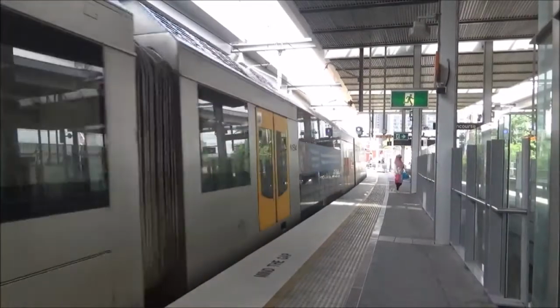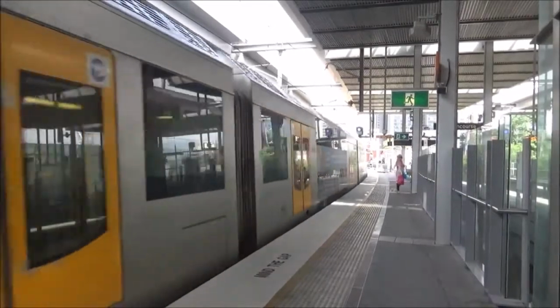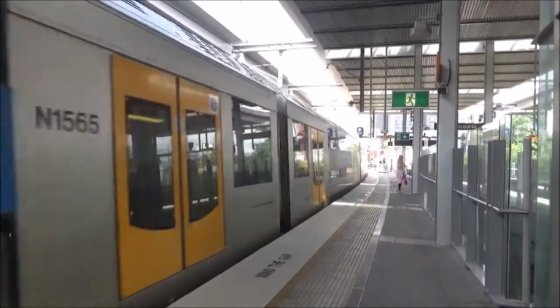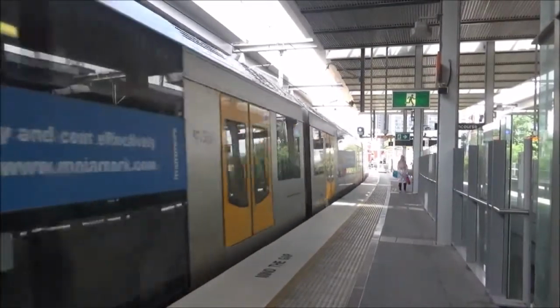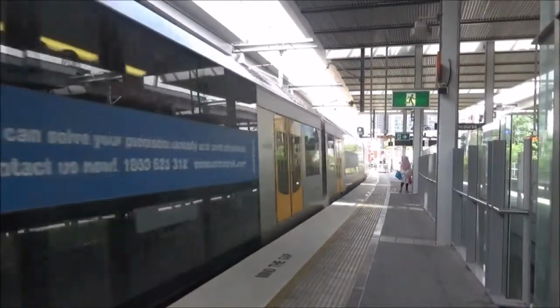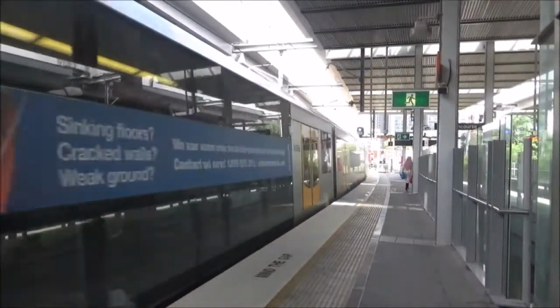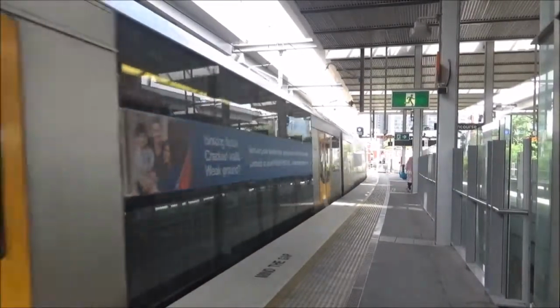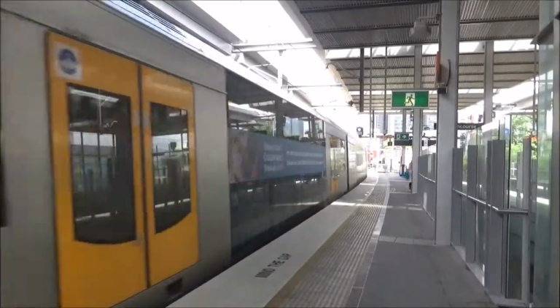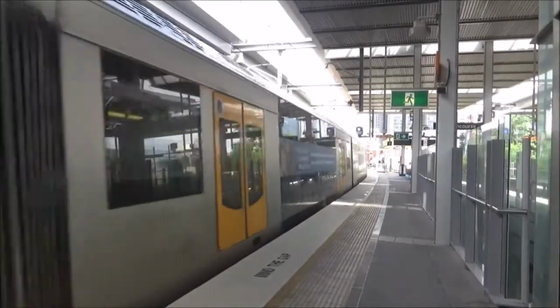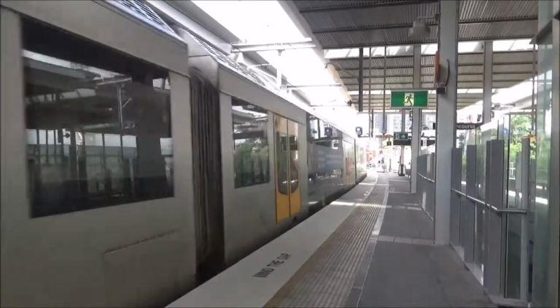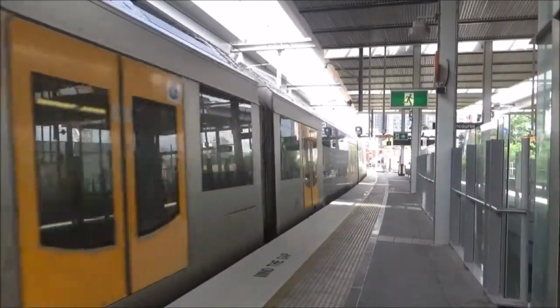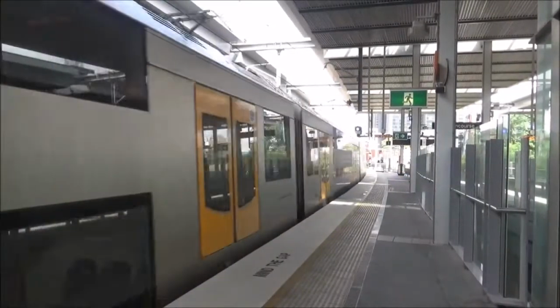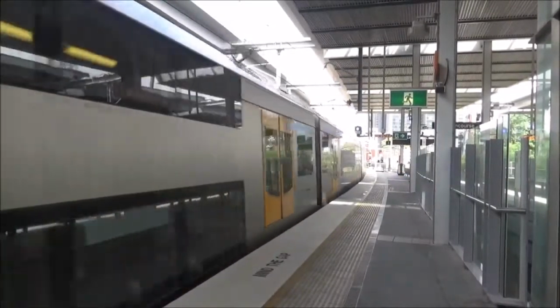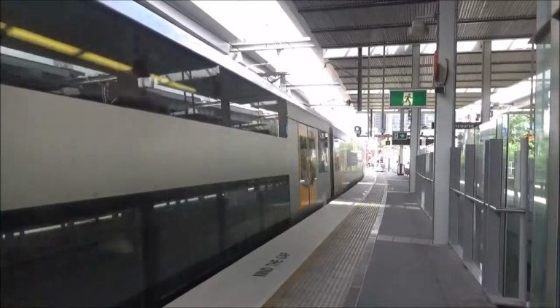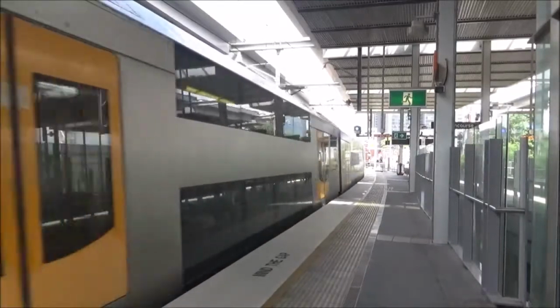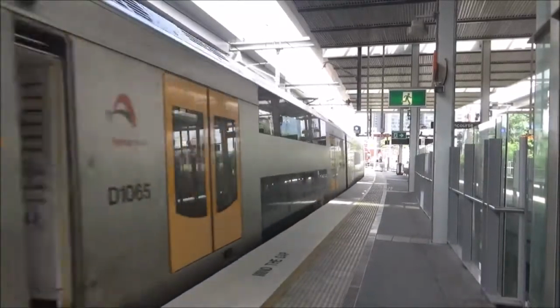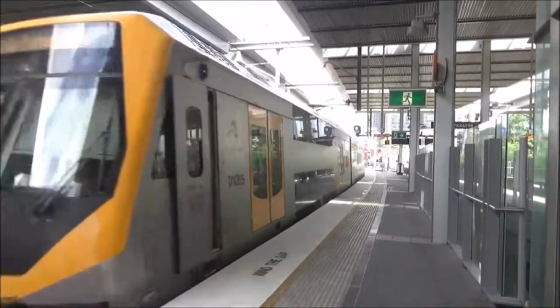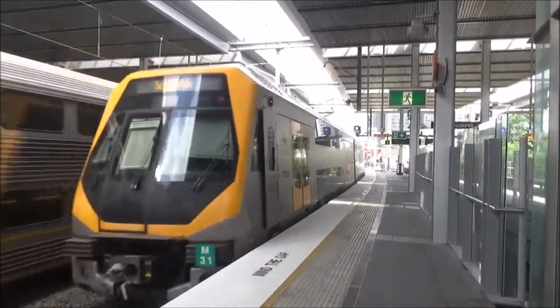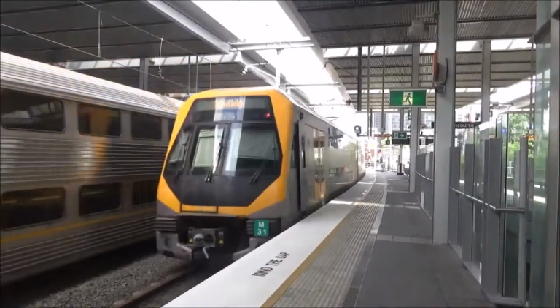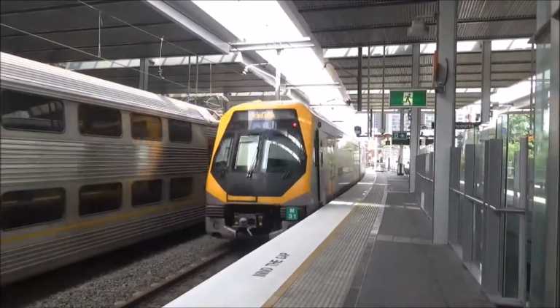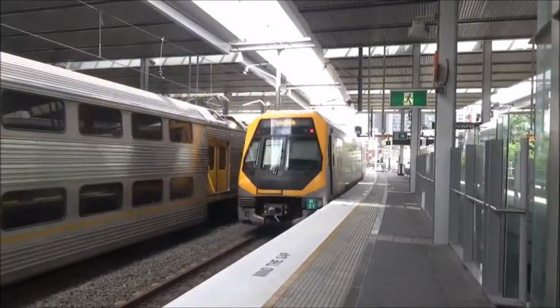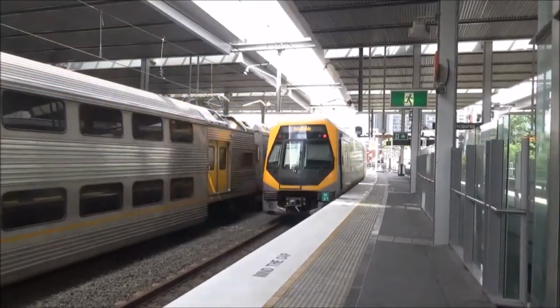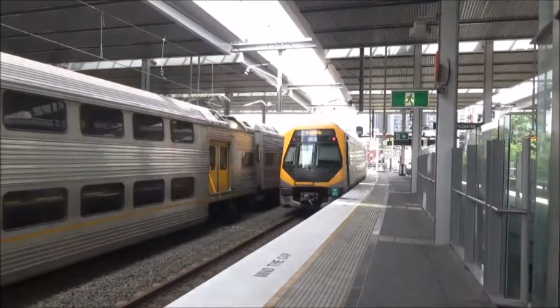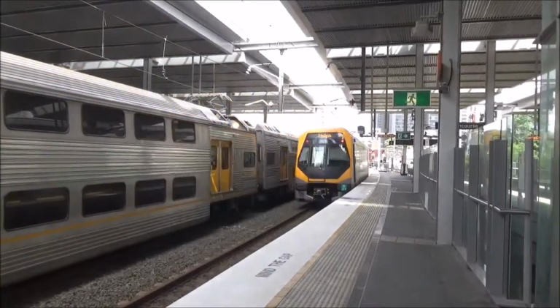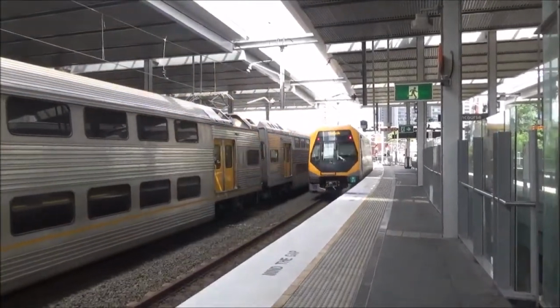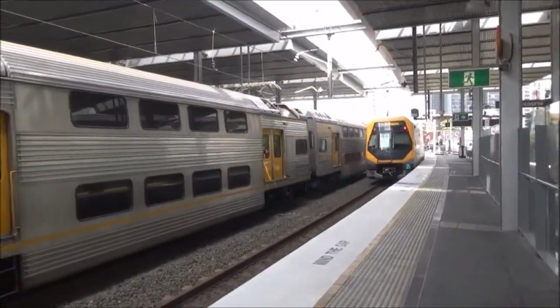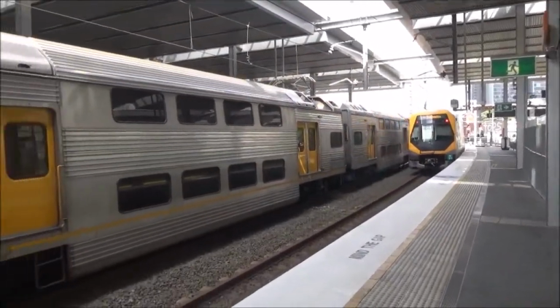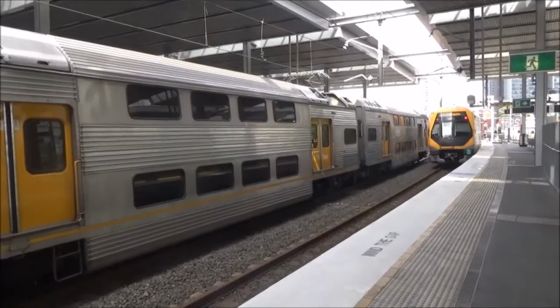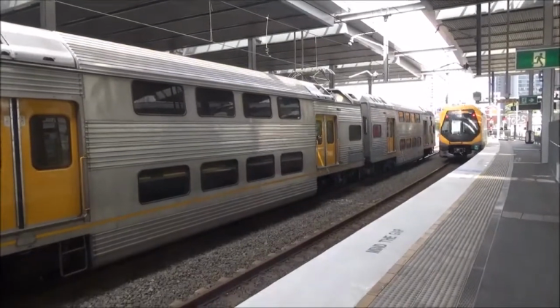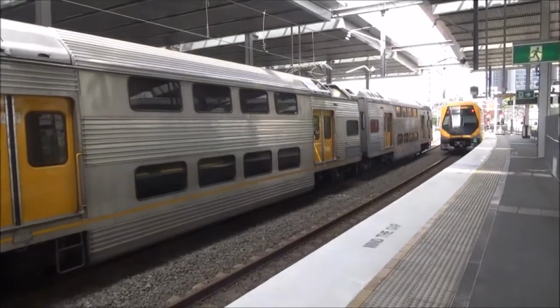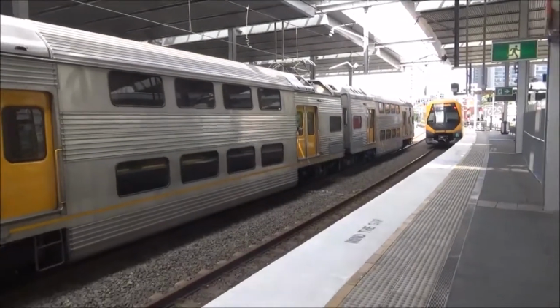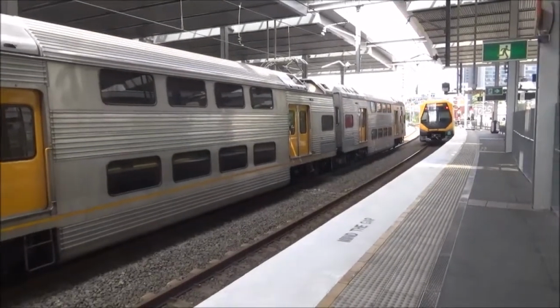As seen departing platform number 3 on a Schofield service, we have an M set — M31 is the set. And over on platform number 4 we have a city circle service.